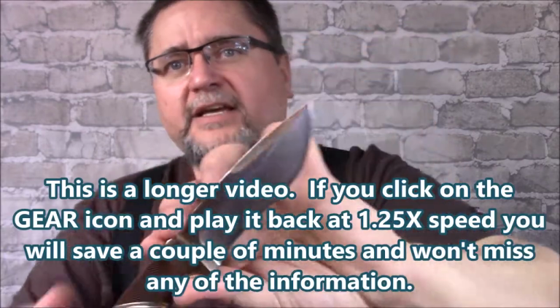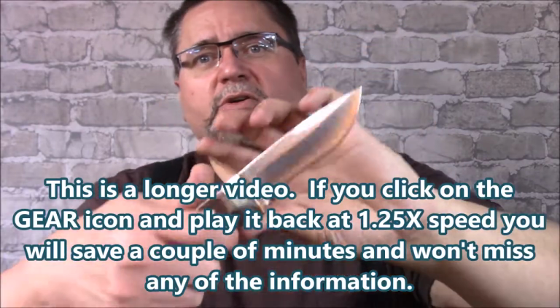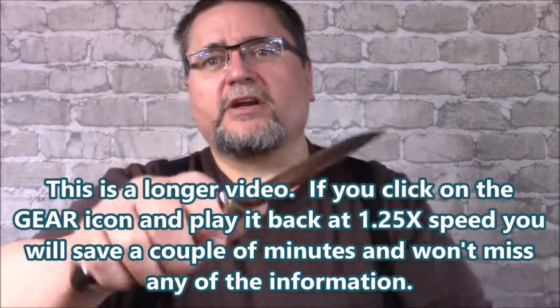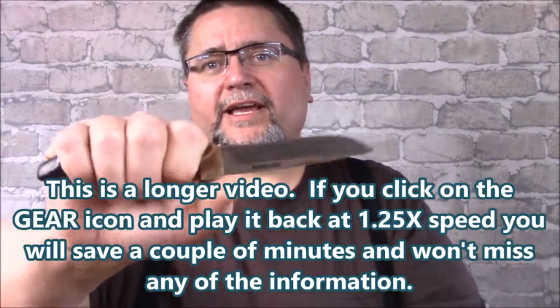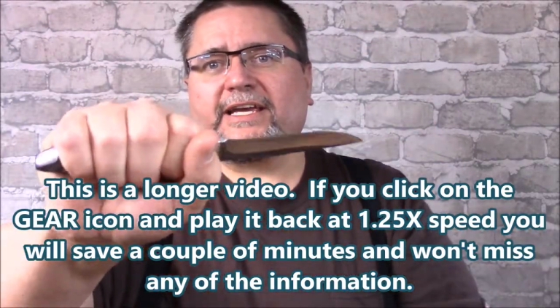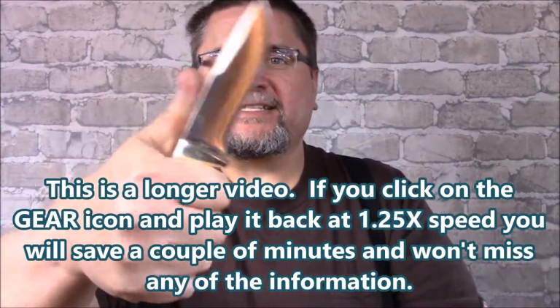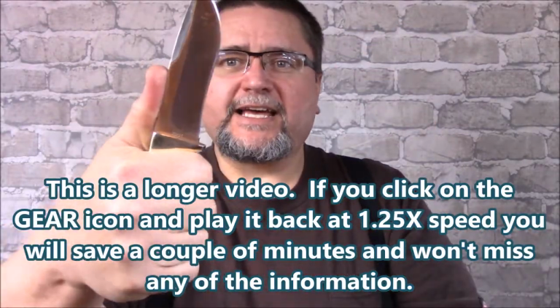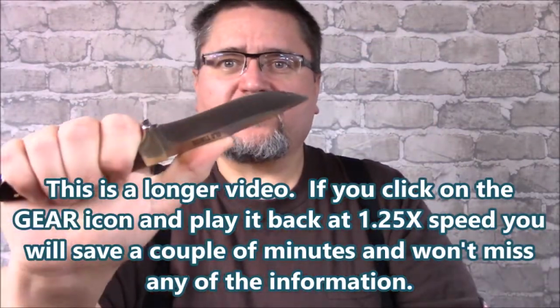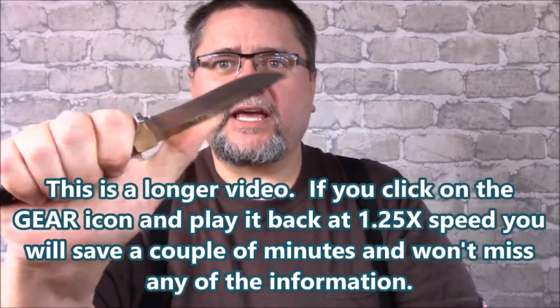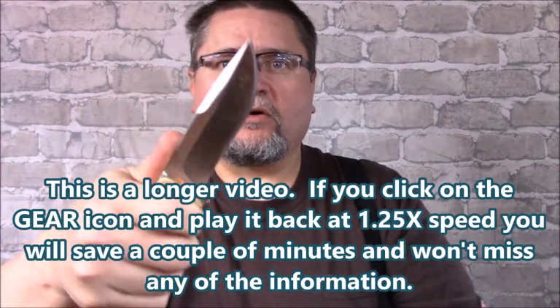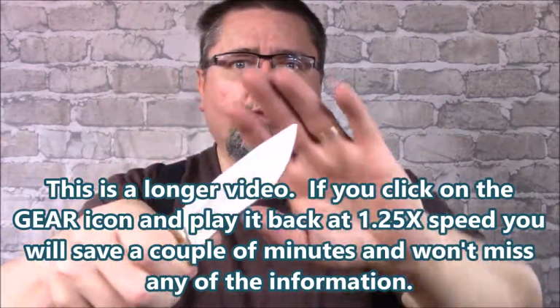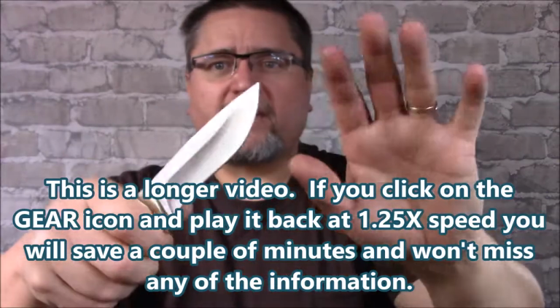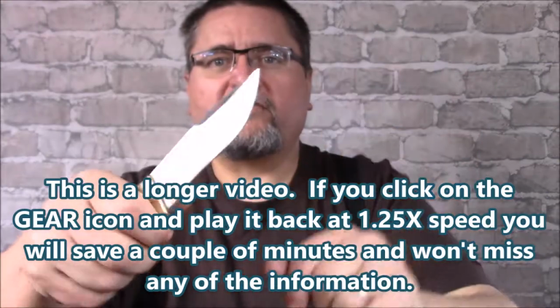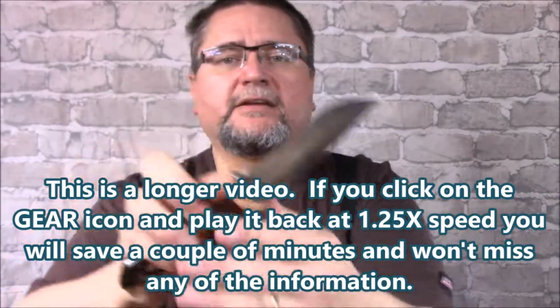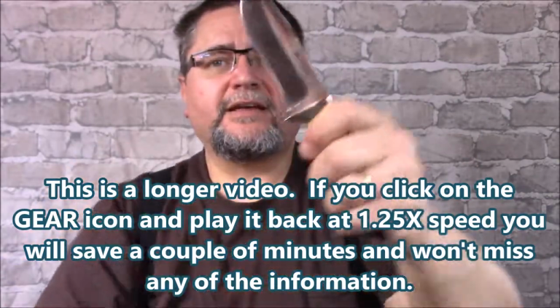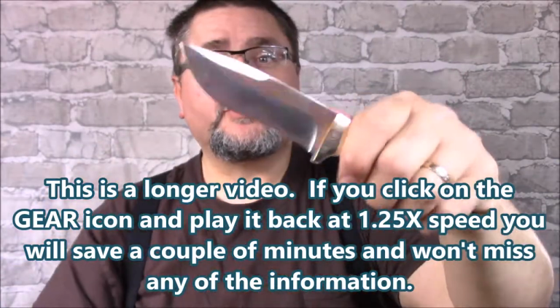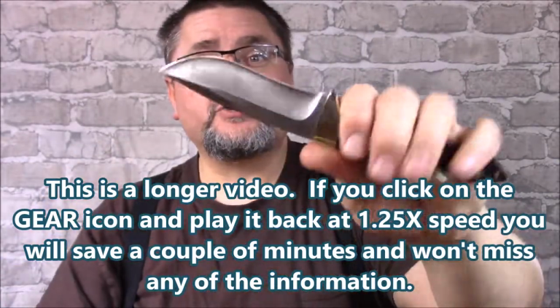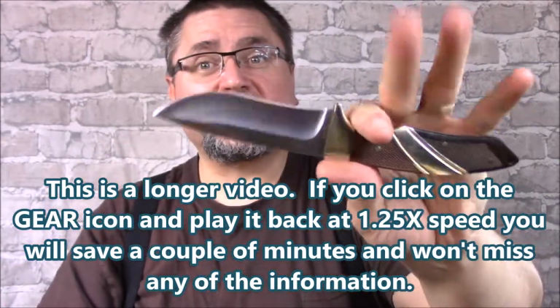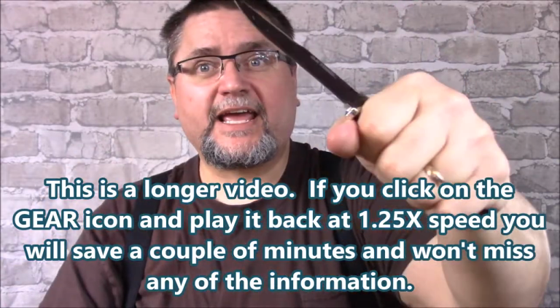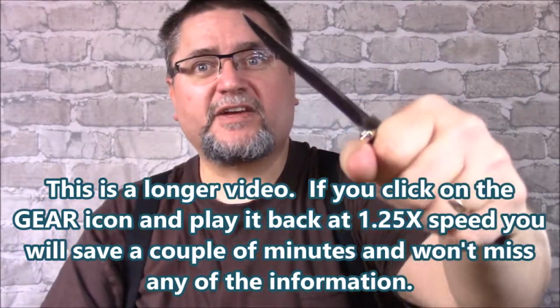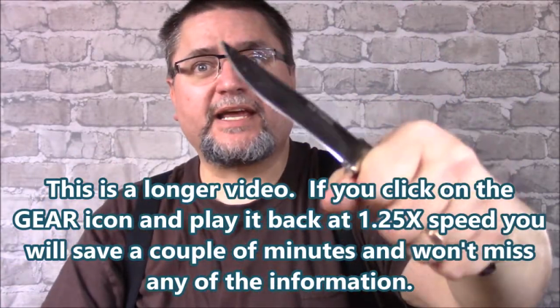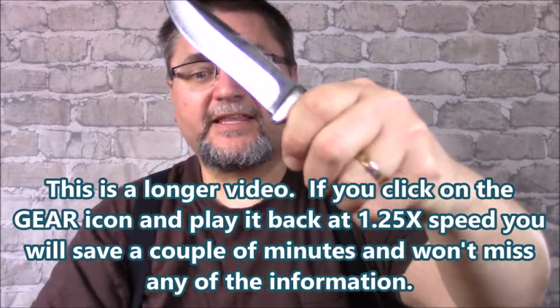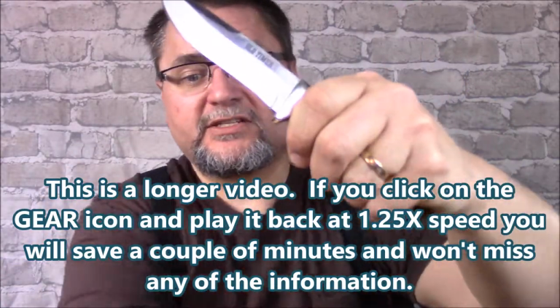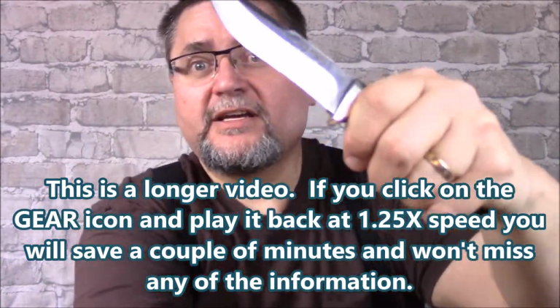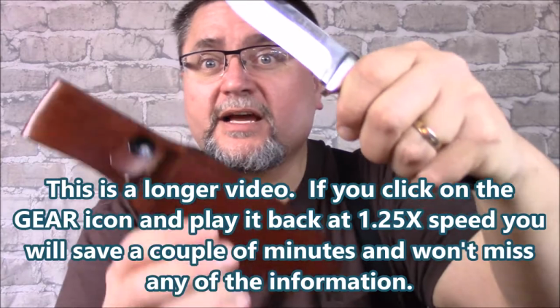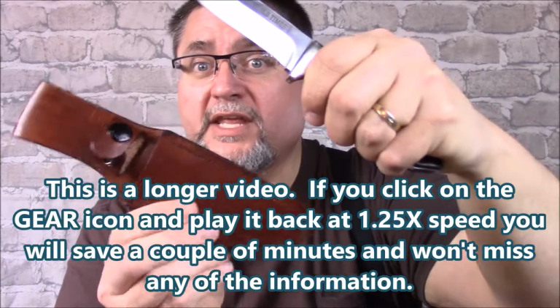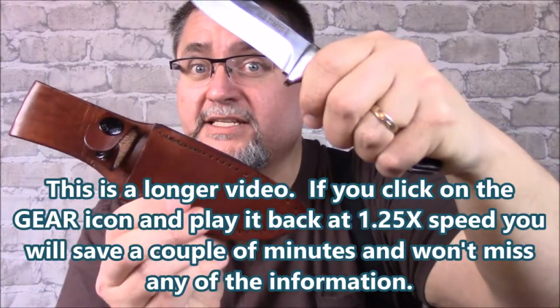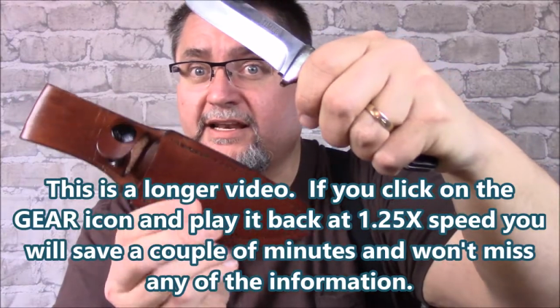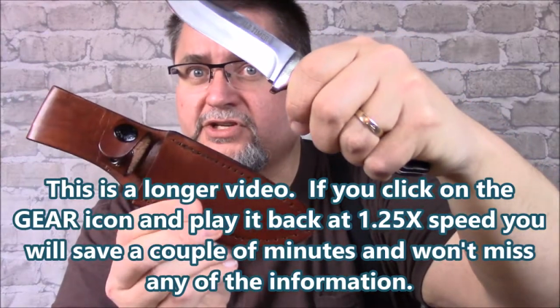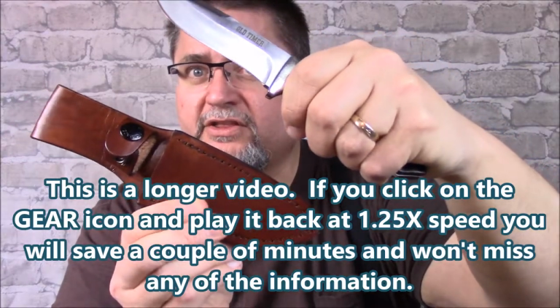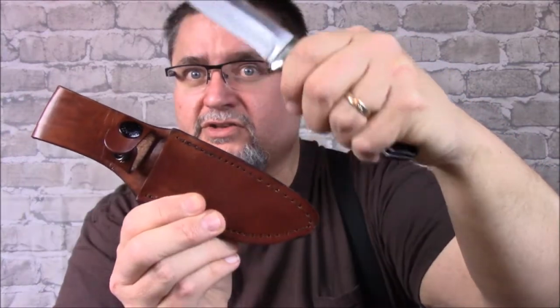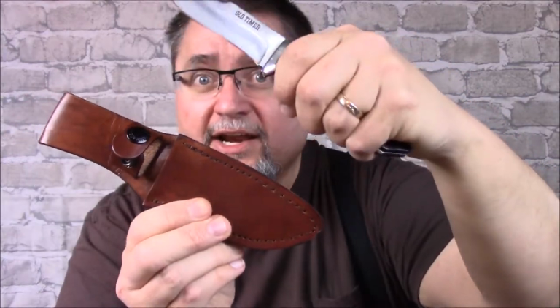So it's just a regular EDC size fixed blade with a 4-inch blade roughly. If you're interested in a fixed blade like this that comes with a nice leather sheath, stick around.